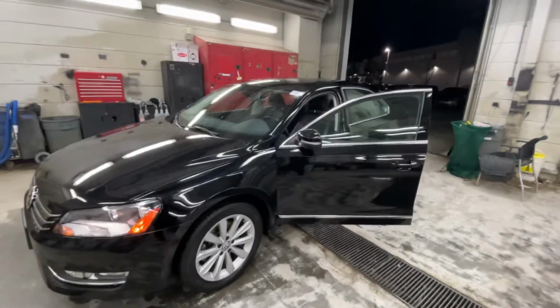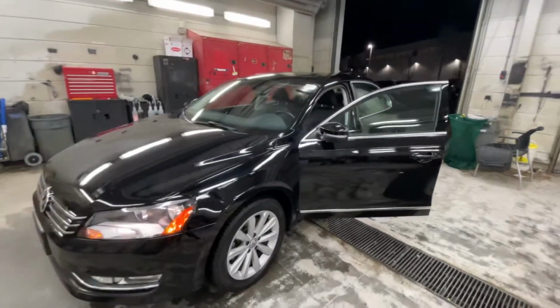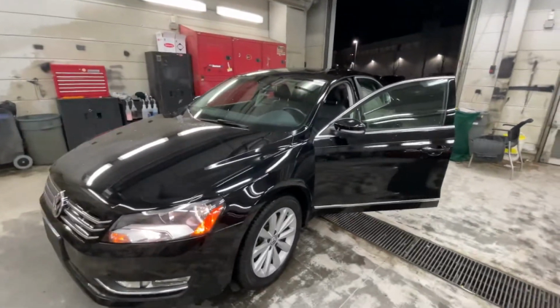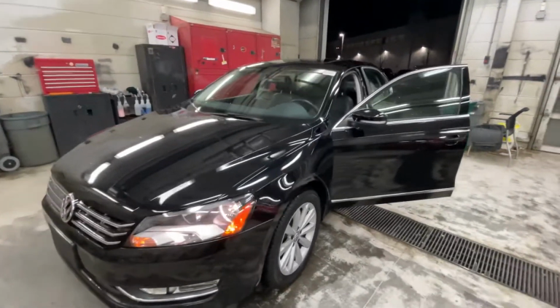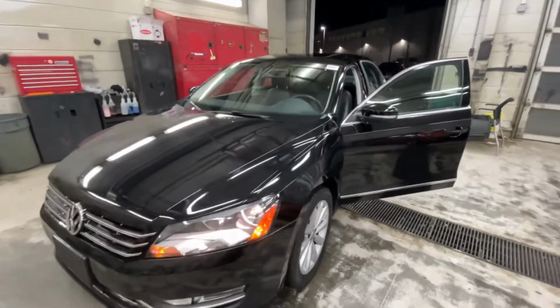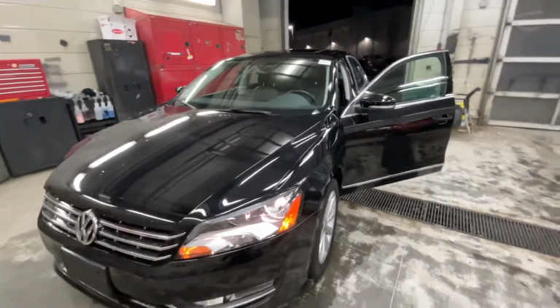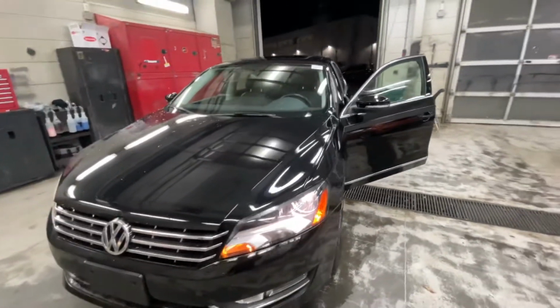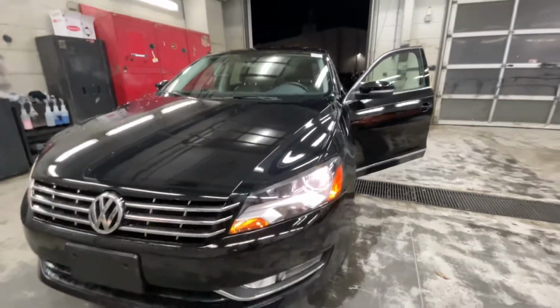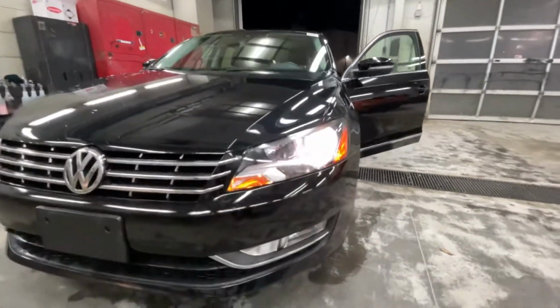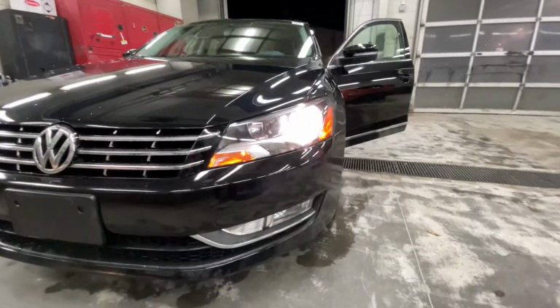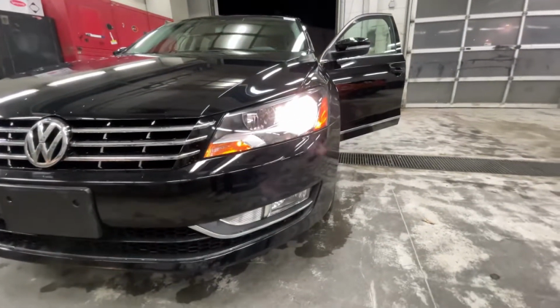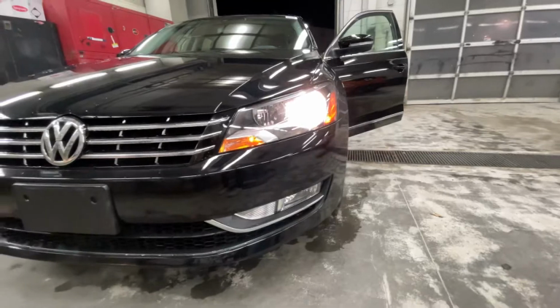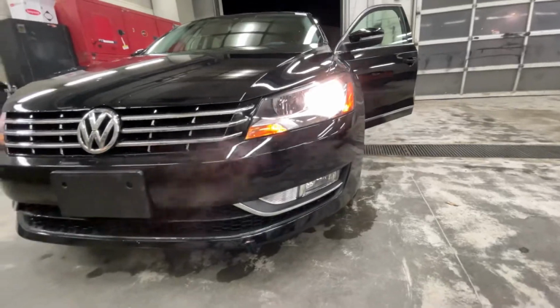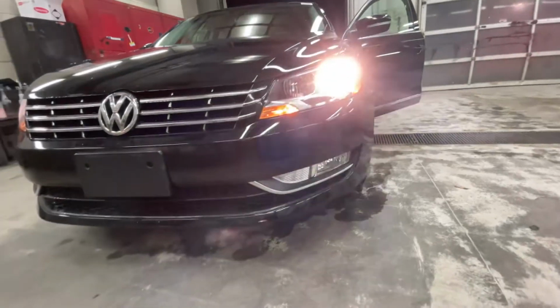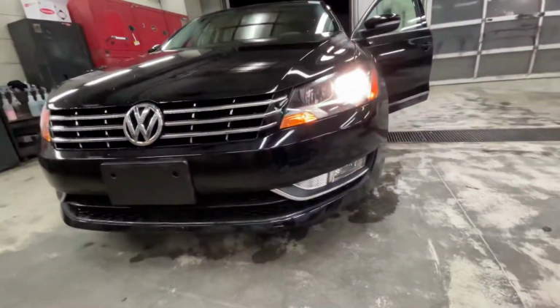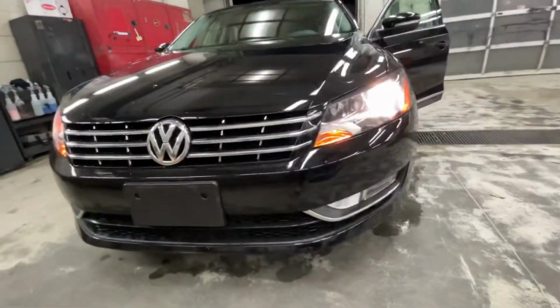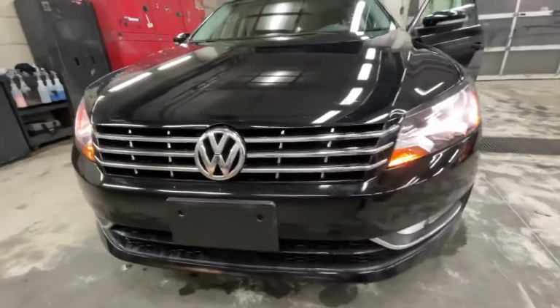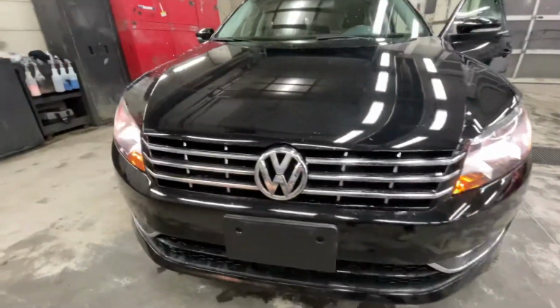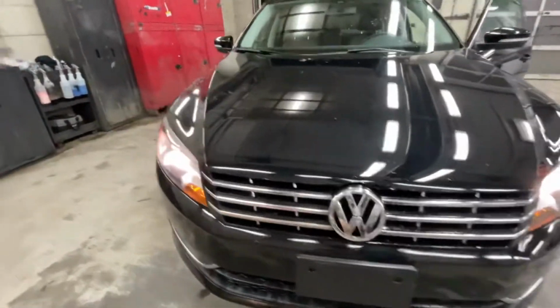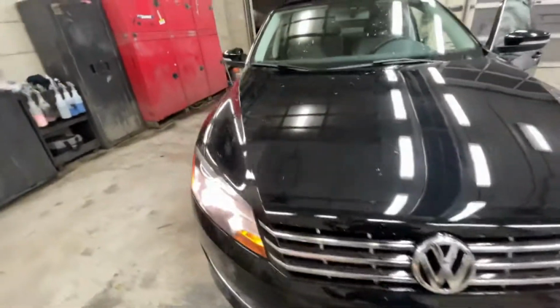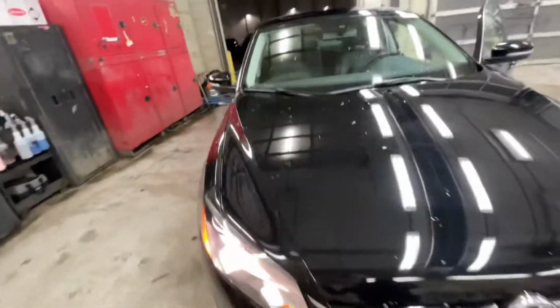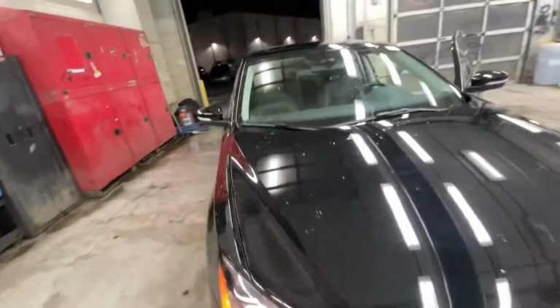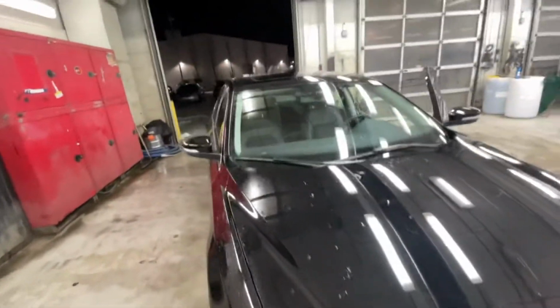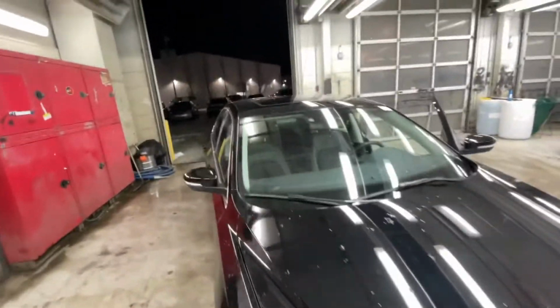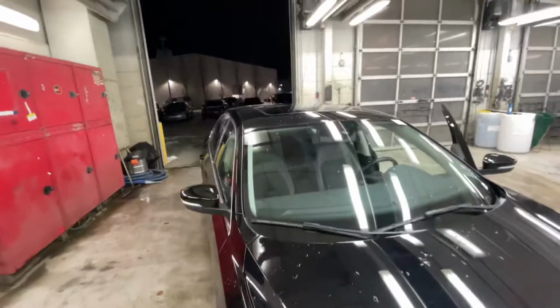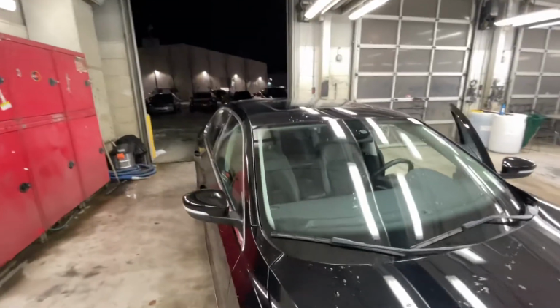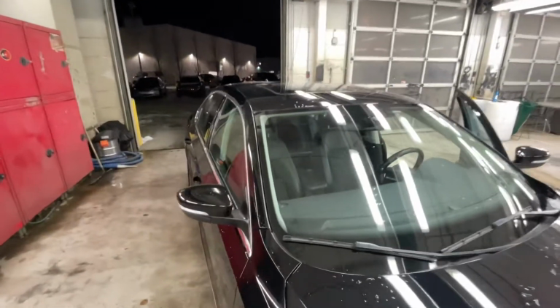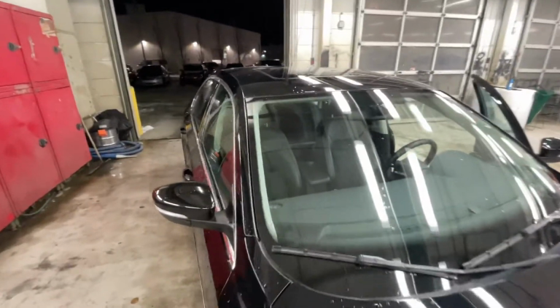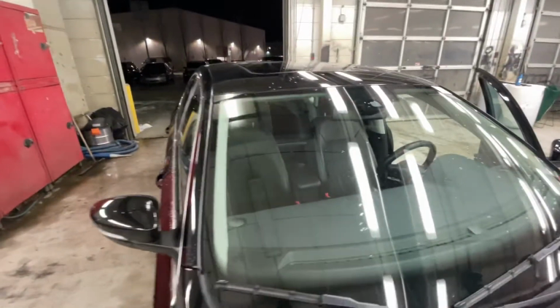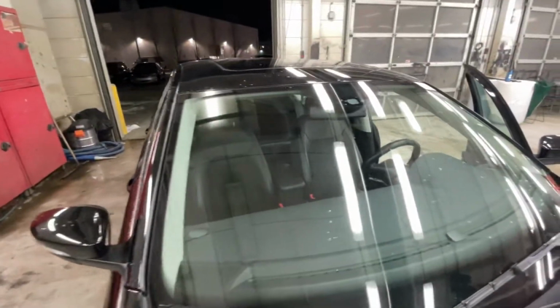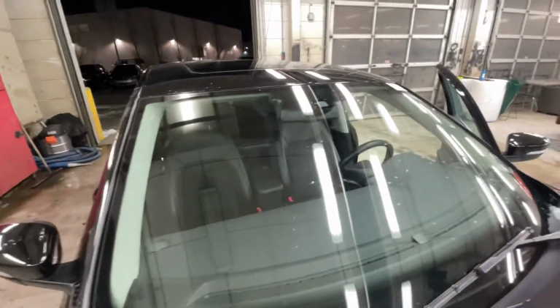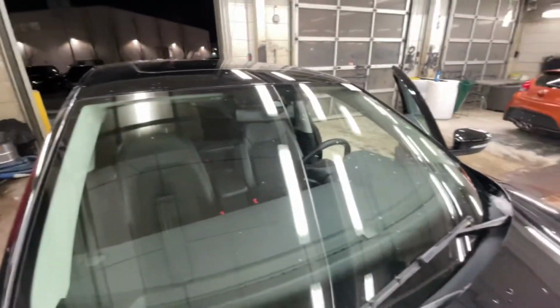2014 Volkswagen Passat Highline with automatic headlights and fog lights, and a clean windshield.